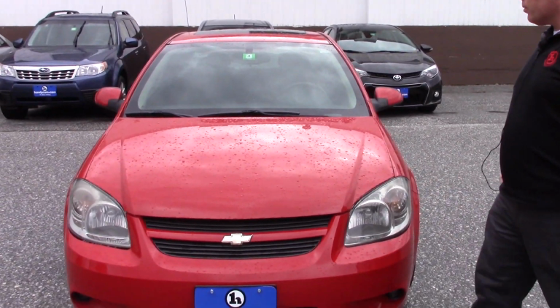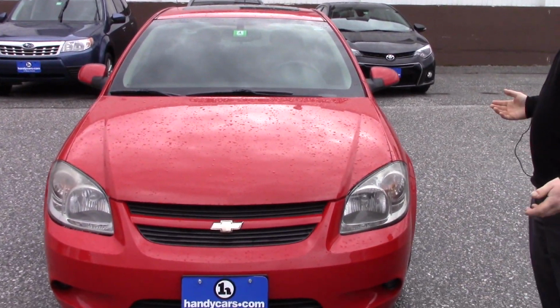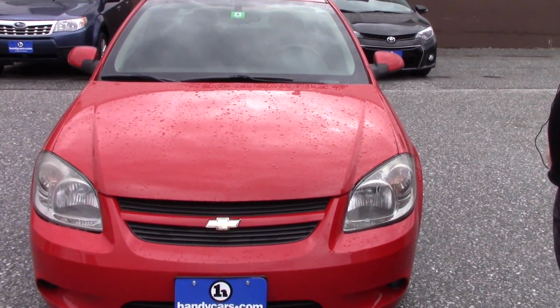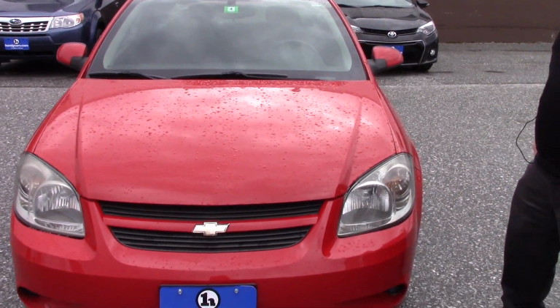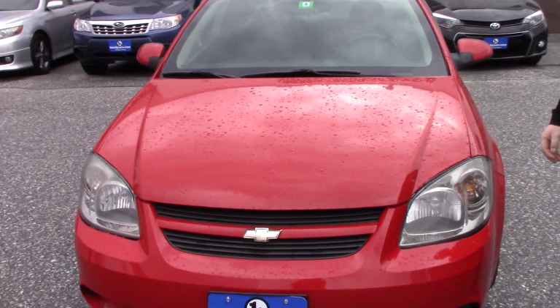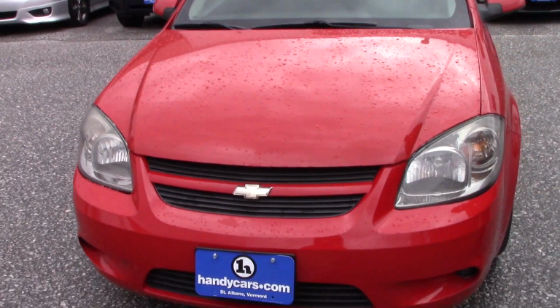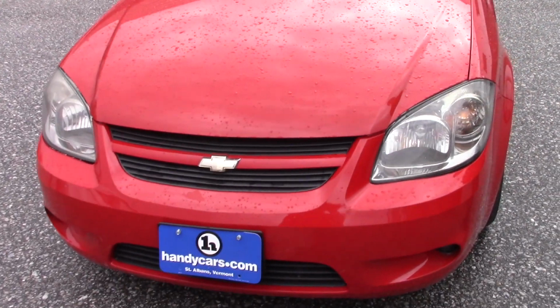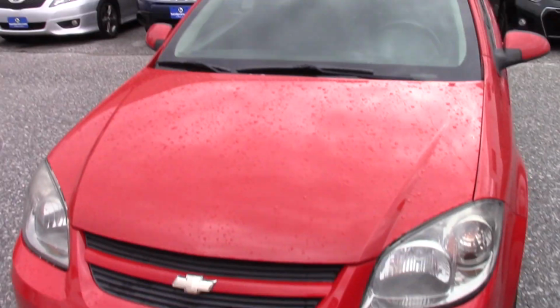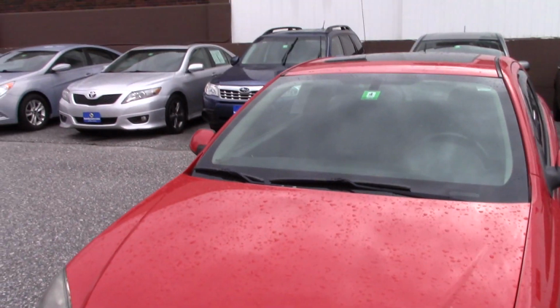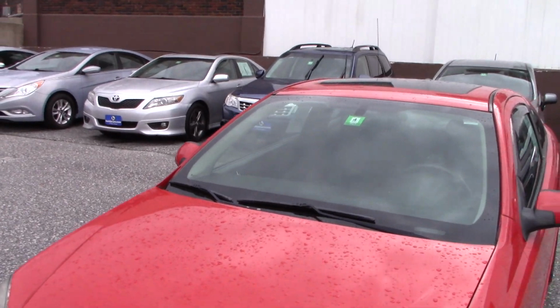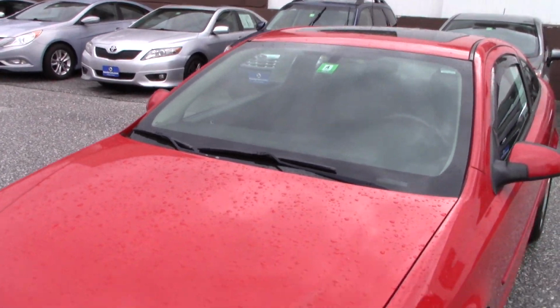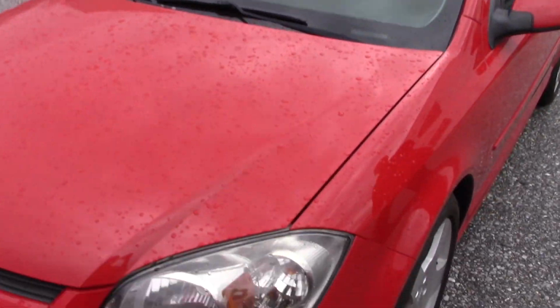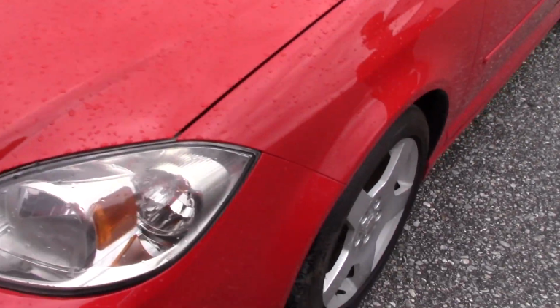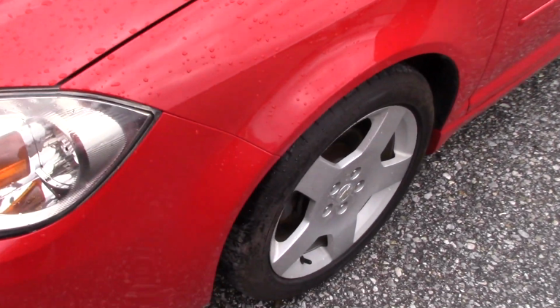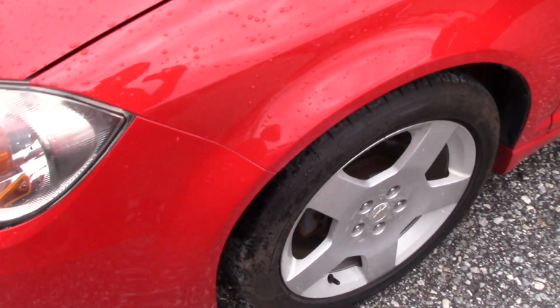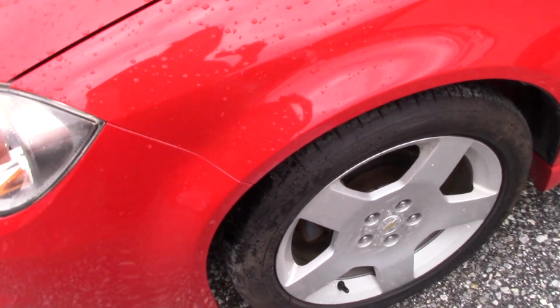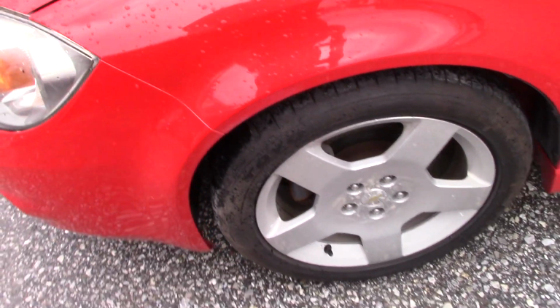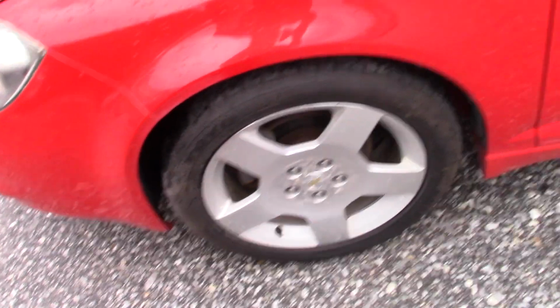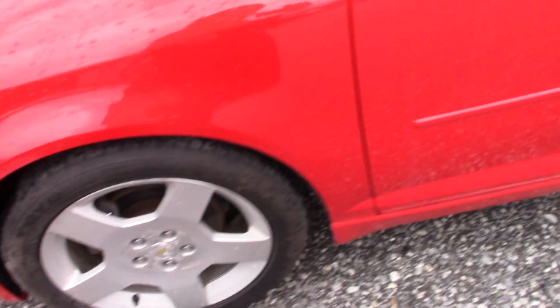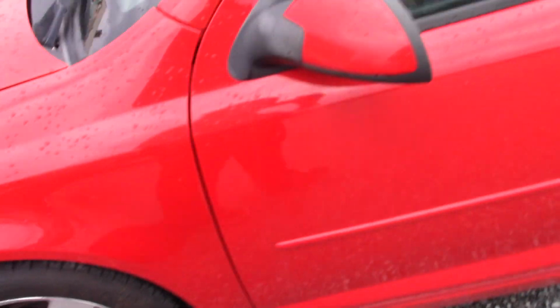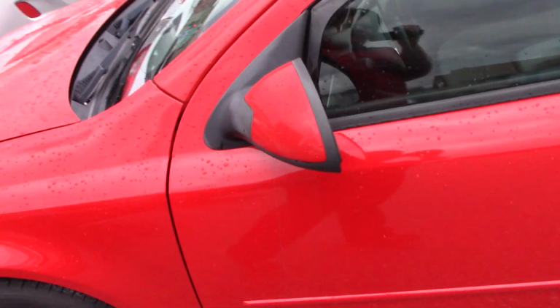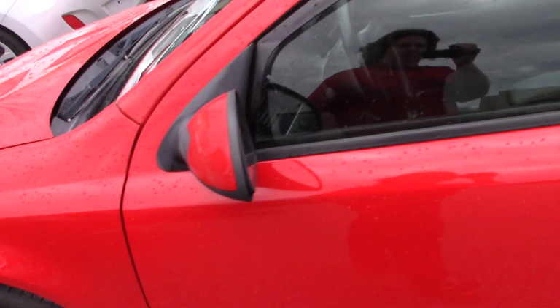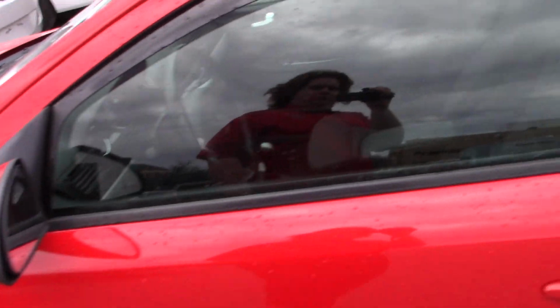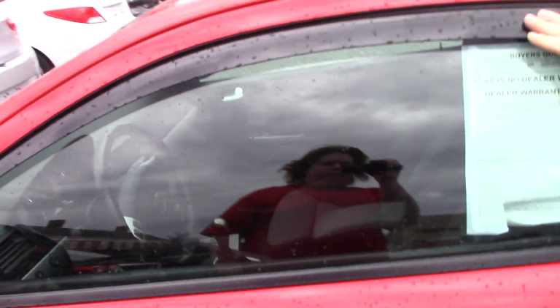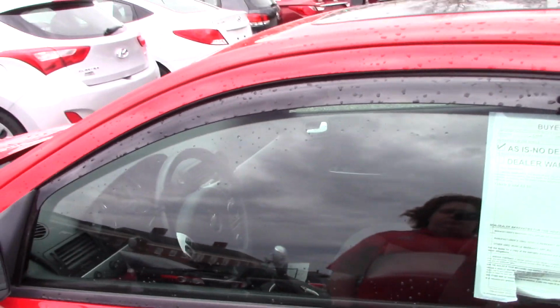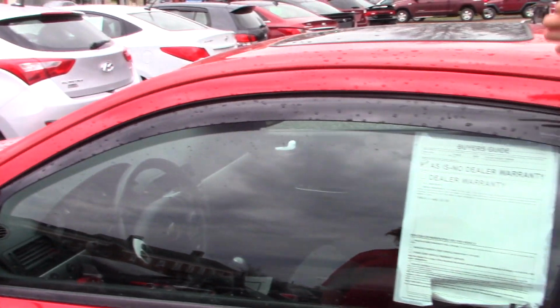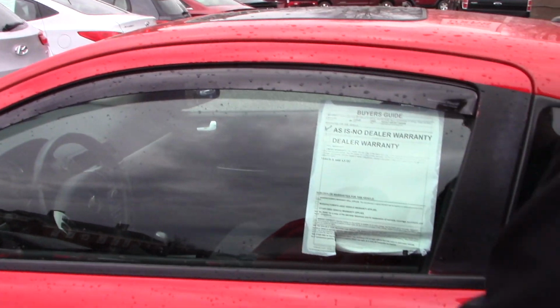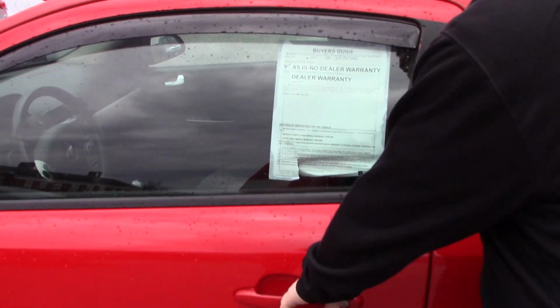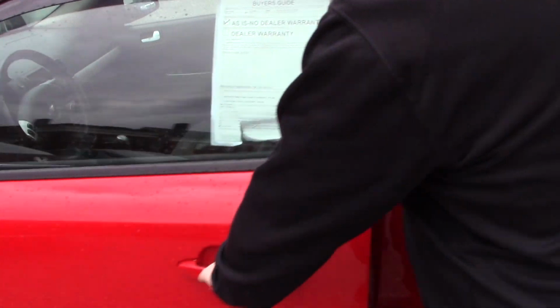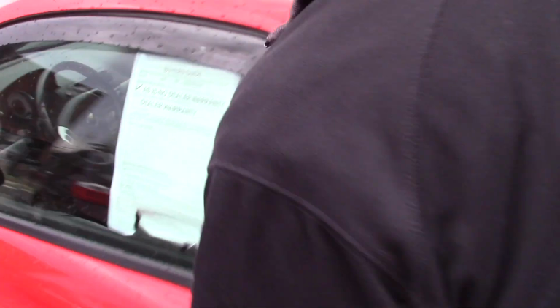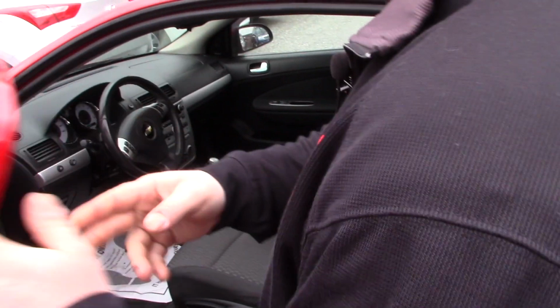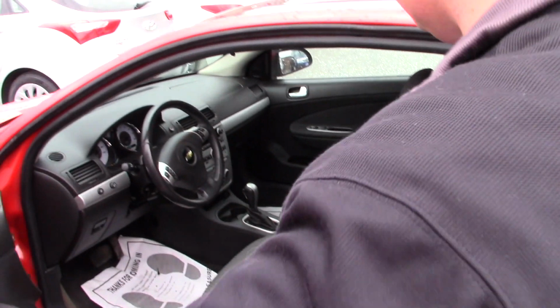Really good condition on the vehicle and it has some nice features as well, like the alloy wheels and the tires are in great condition. You do have a fresh inspection, and nice little things like the WeatherTech rain guards. It has a sunroof and as you can tell, it's a nice coupe version.